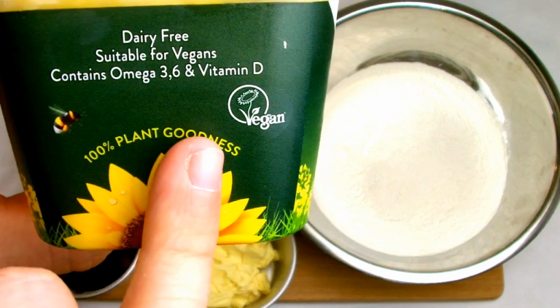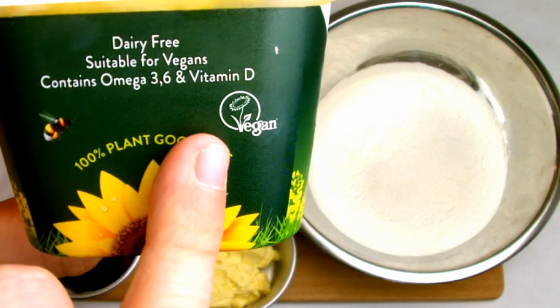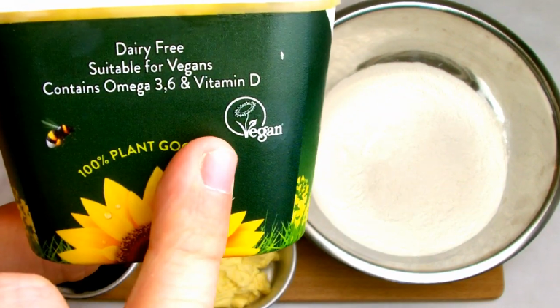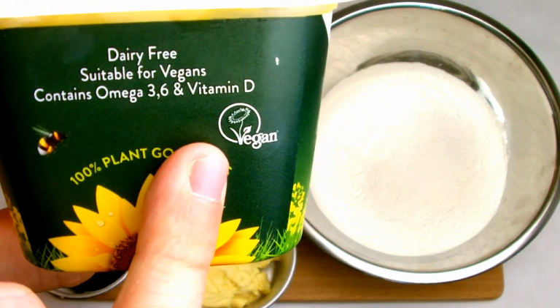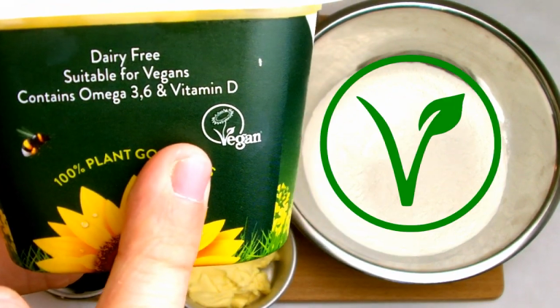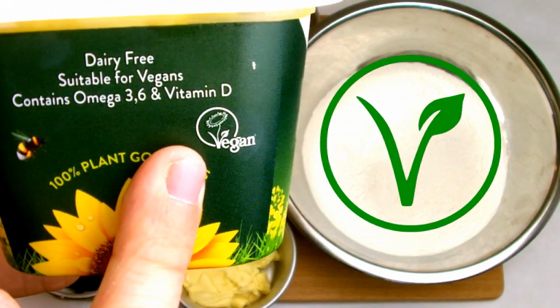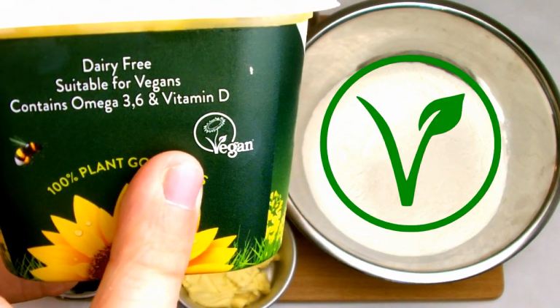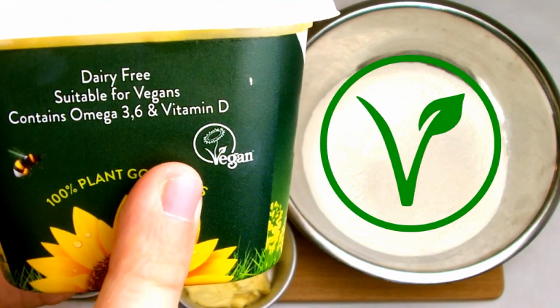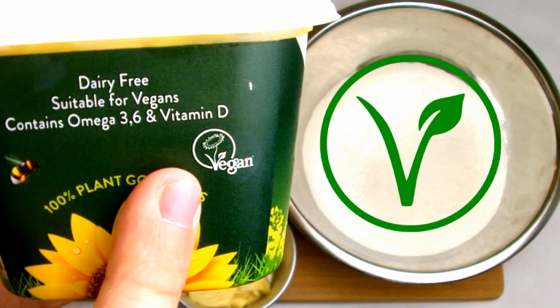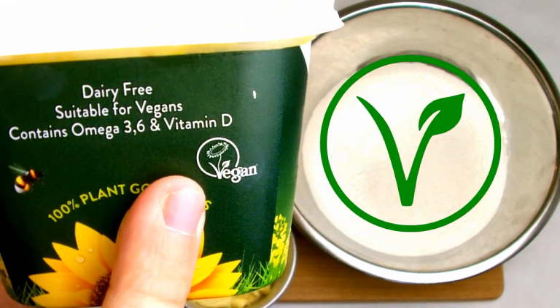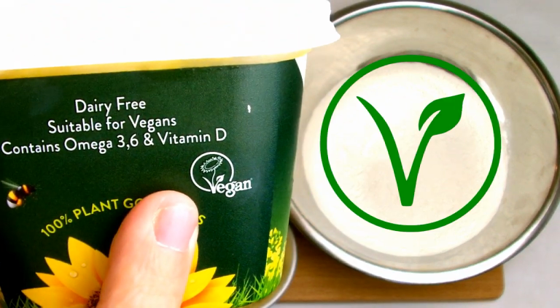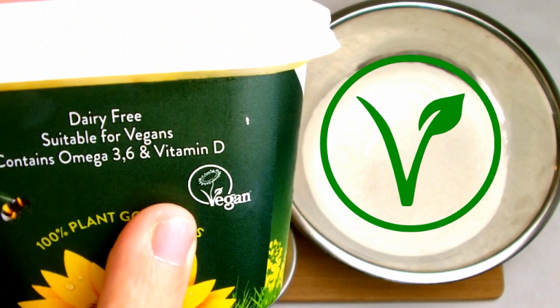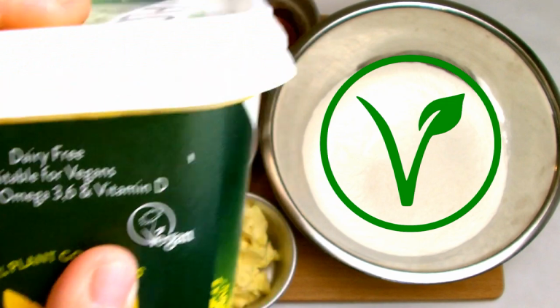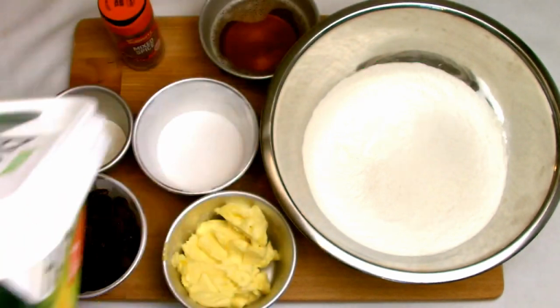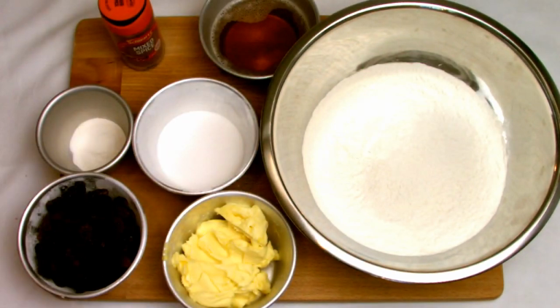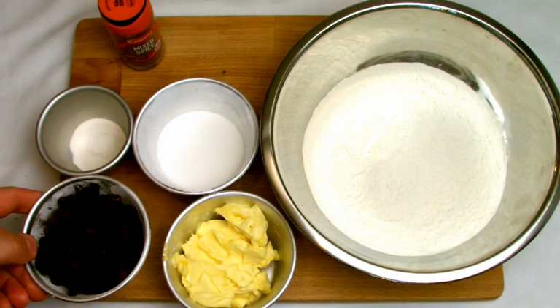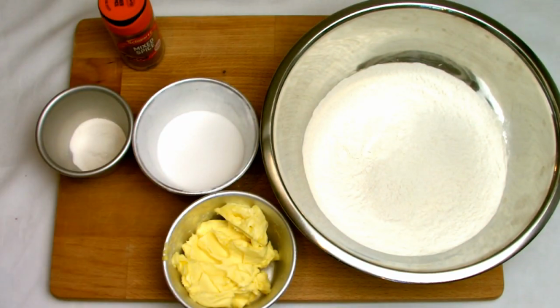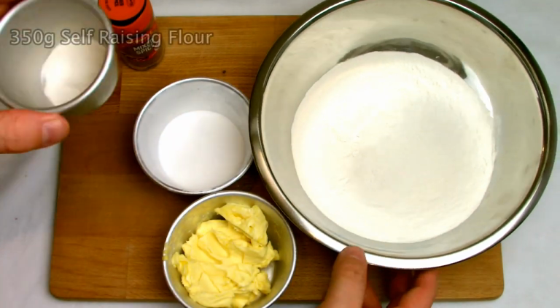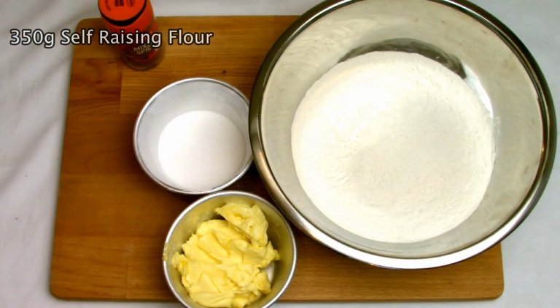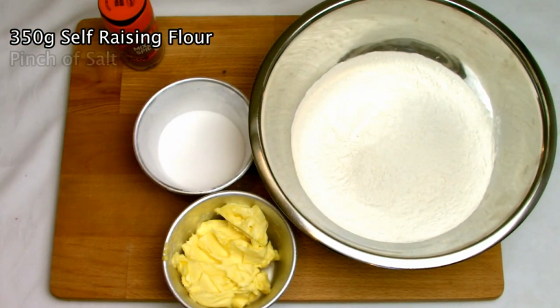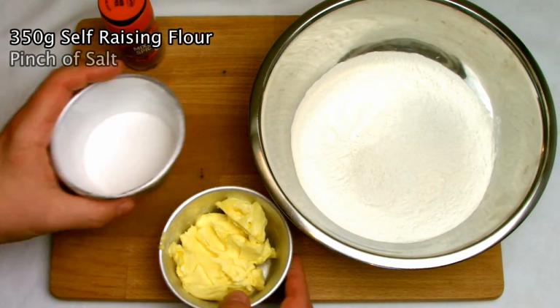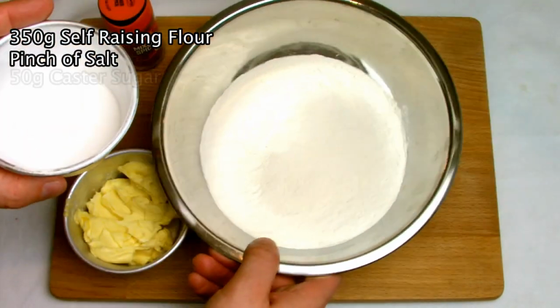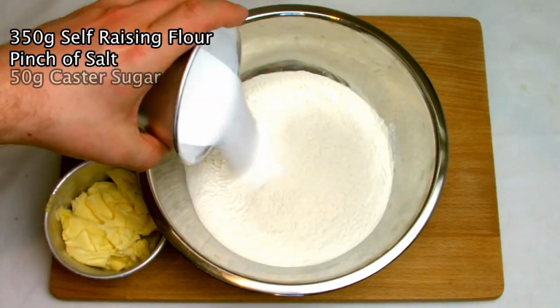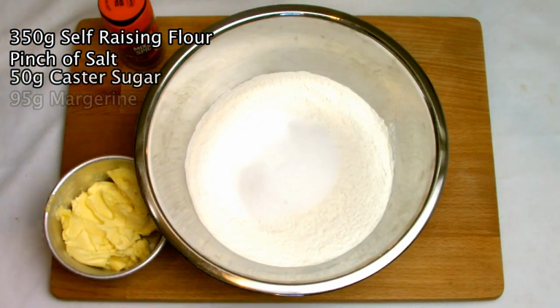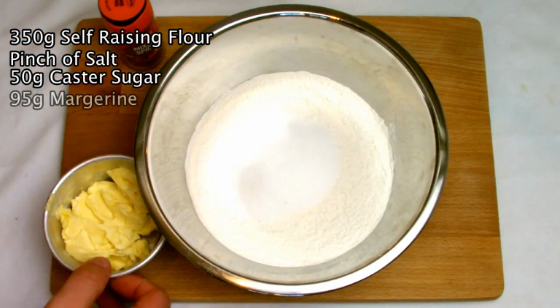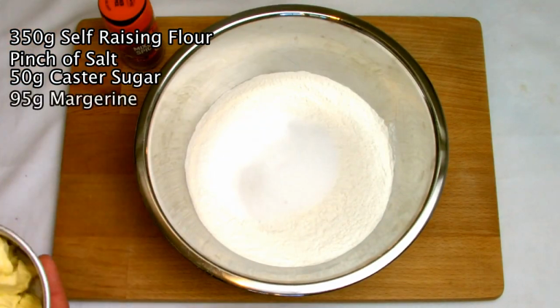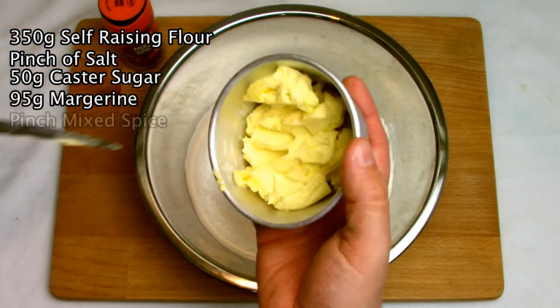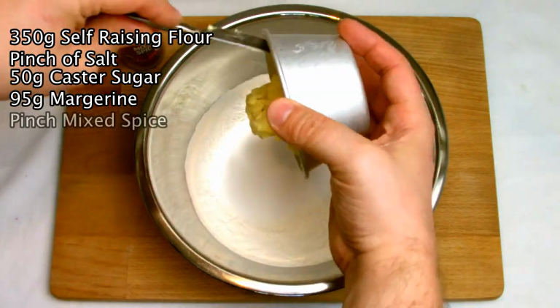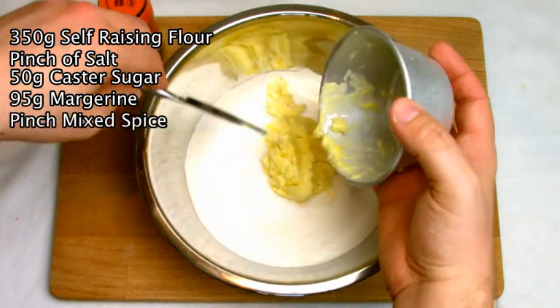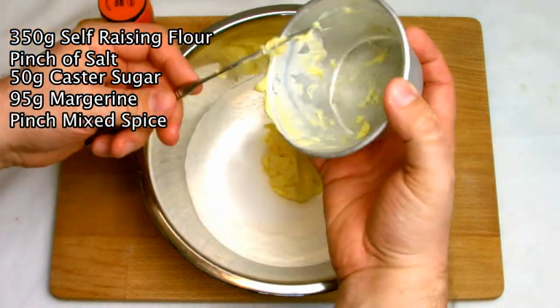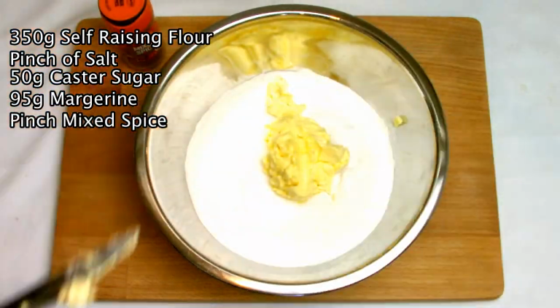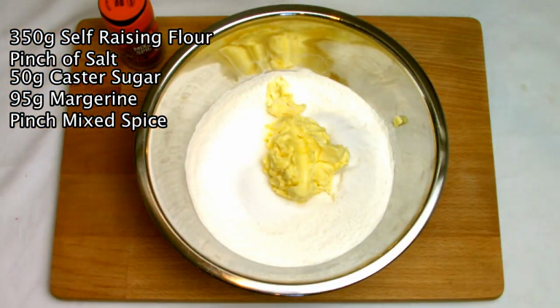Traditionally you'd use butter for the fat content in the scones, but to make it vegan we'll be using margarine instead. Just check that the margarine that you are using is definitely suitable for use in vegan cooking.